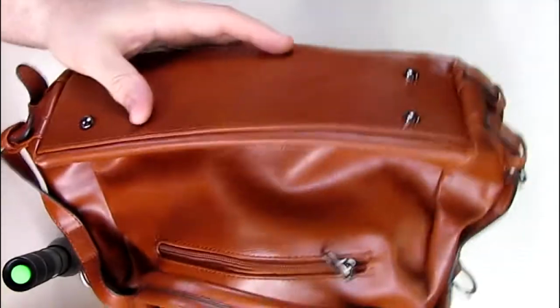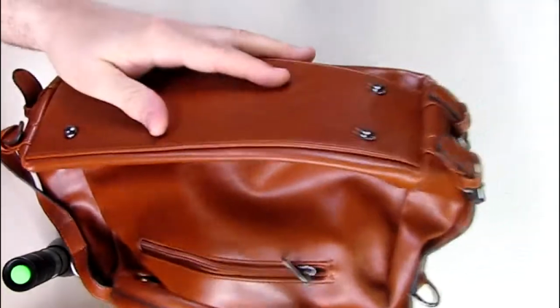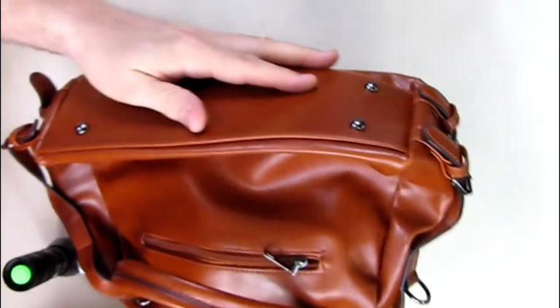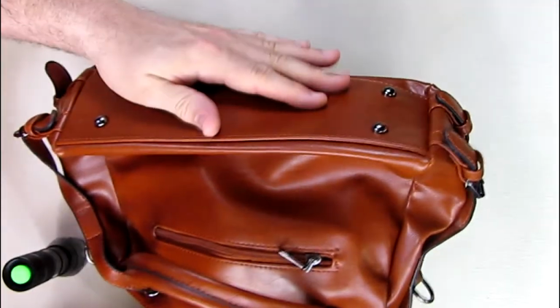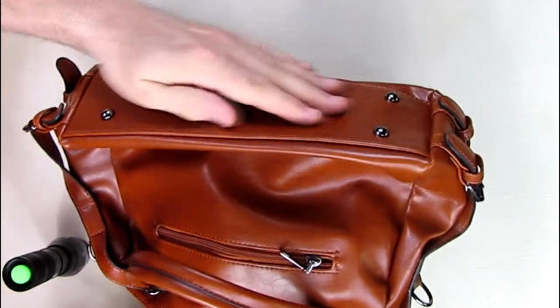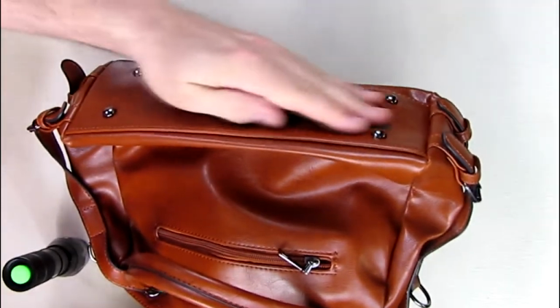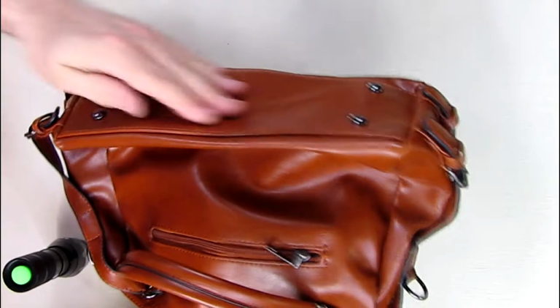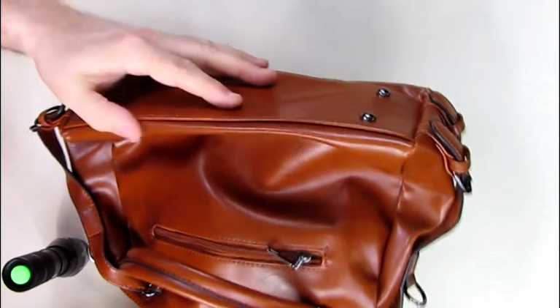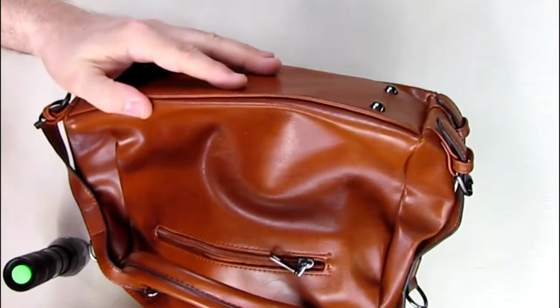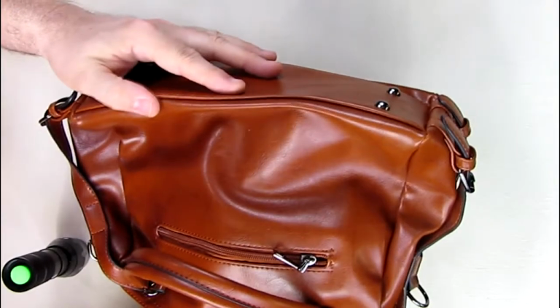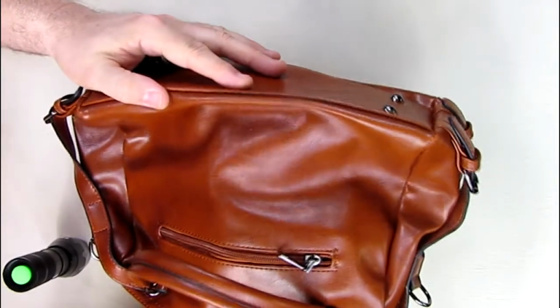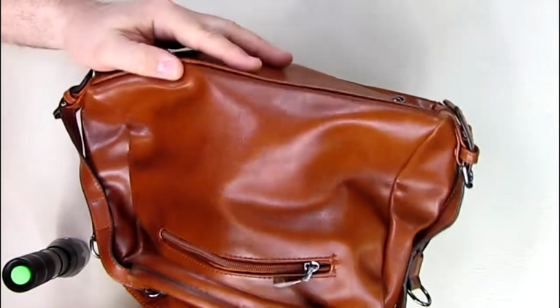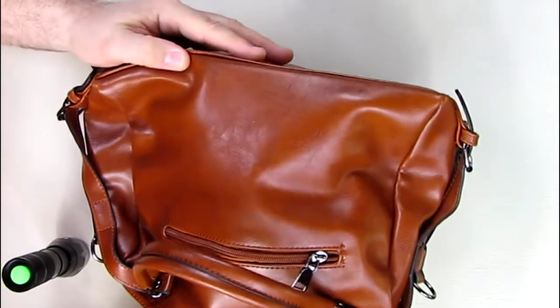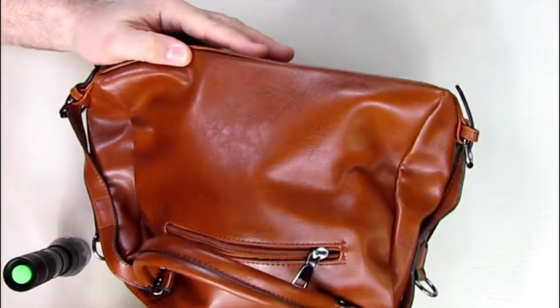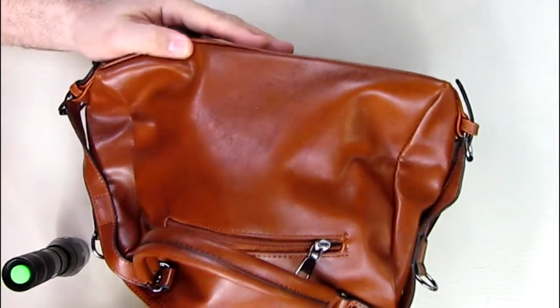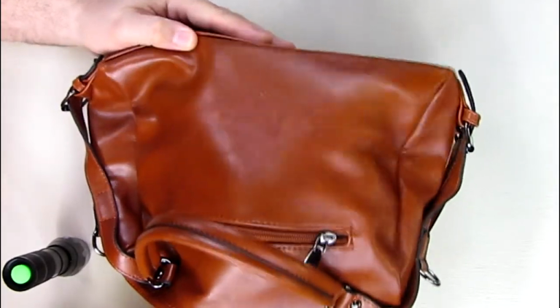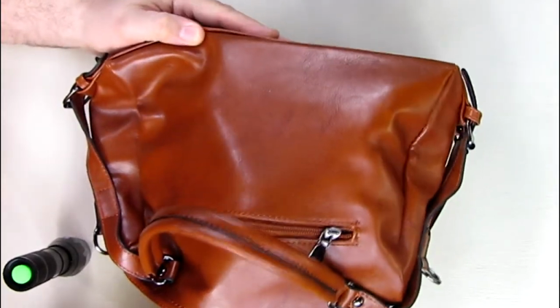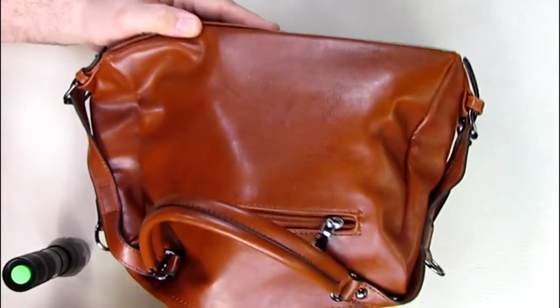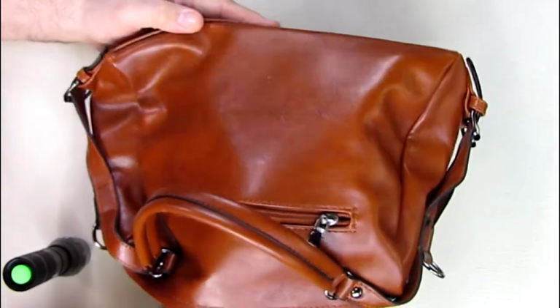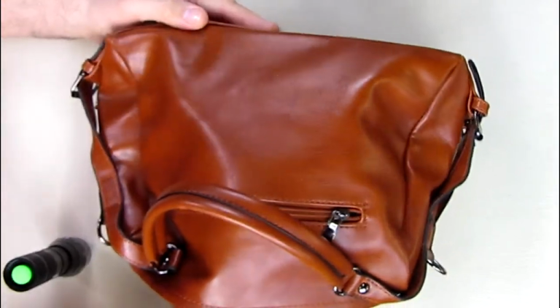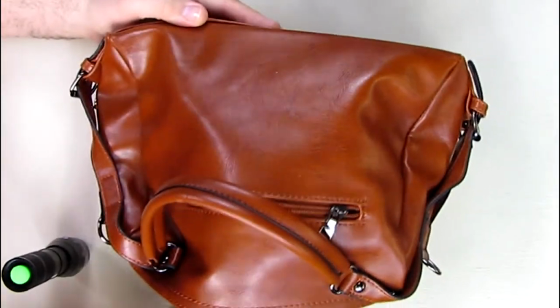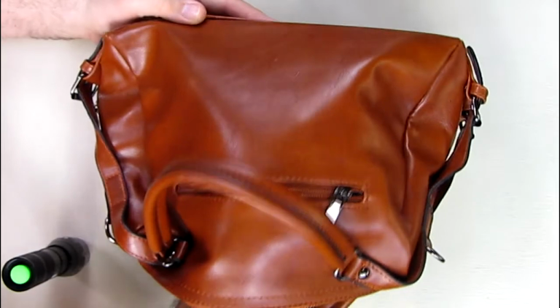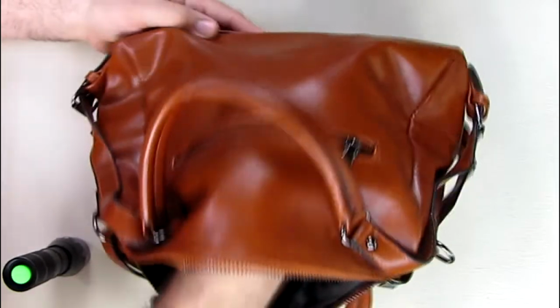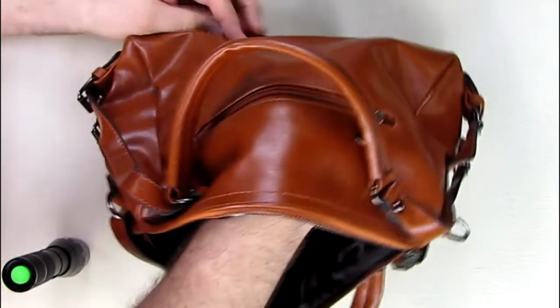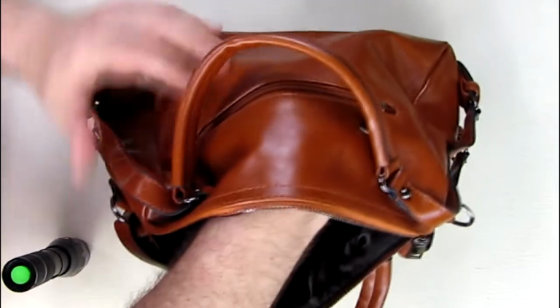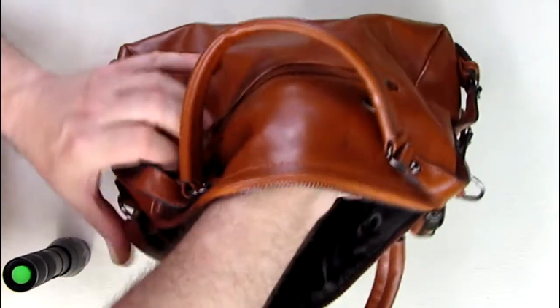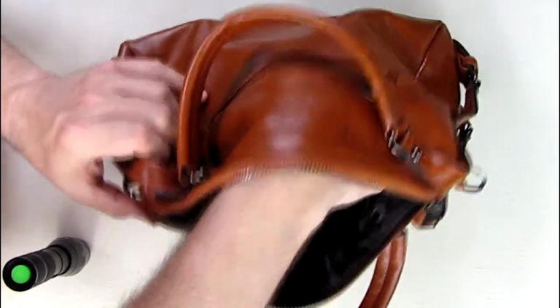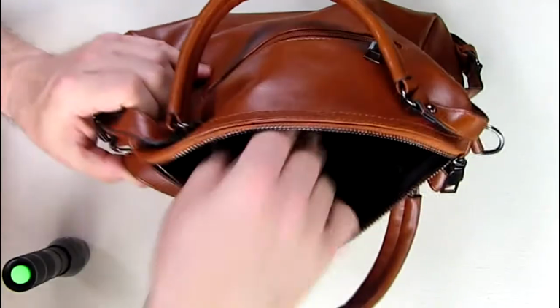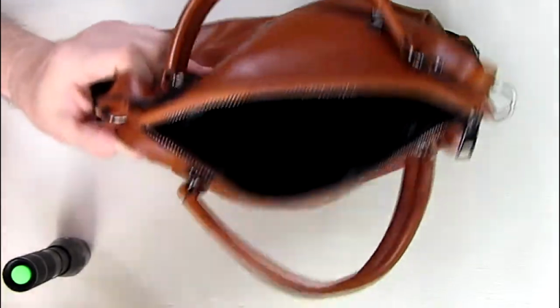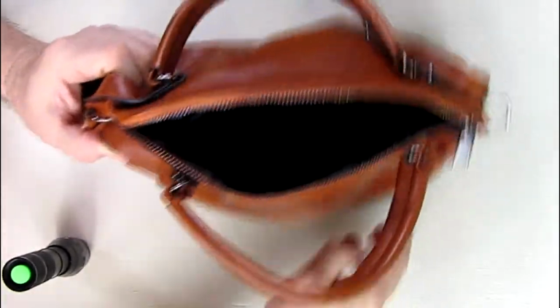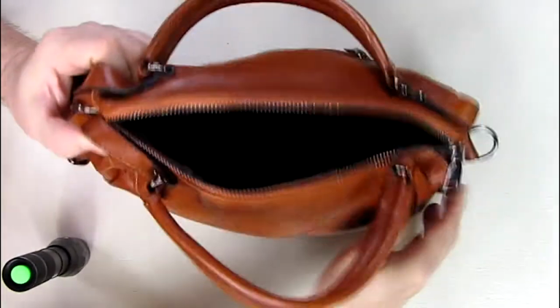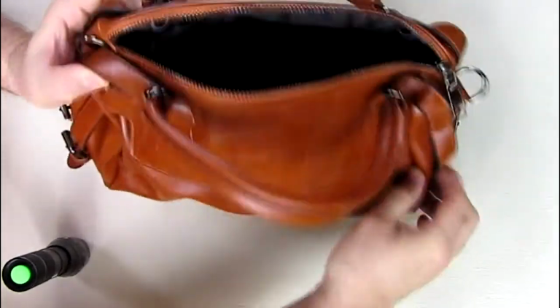The bottom of the bag has an additional piece of material to give it rigidity. Once you start putting your items in this purse, it'll open up and give you that full, attractive look you're looking for.